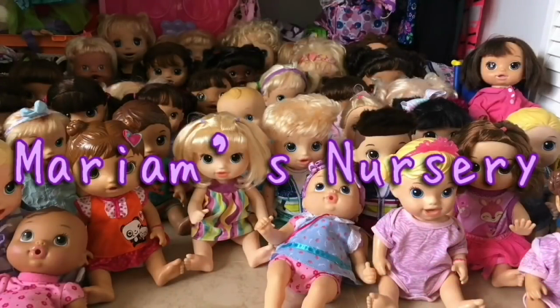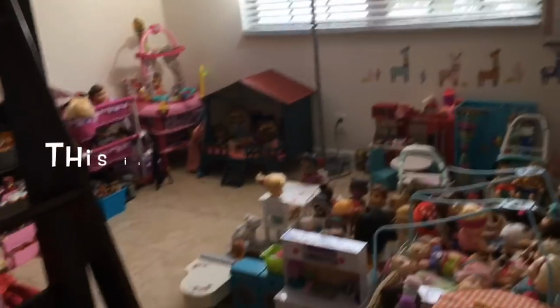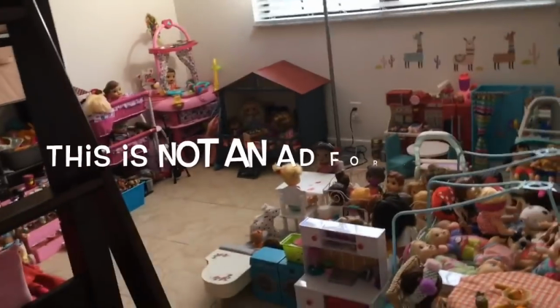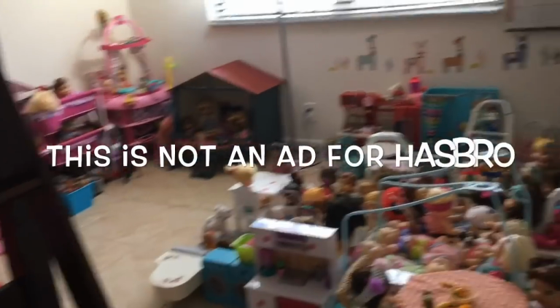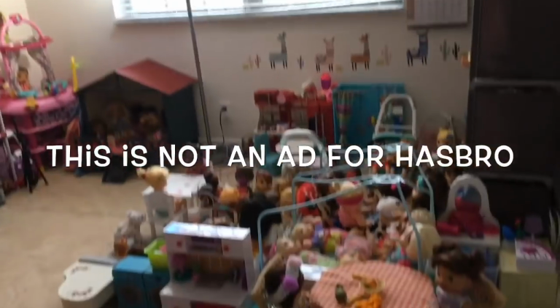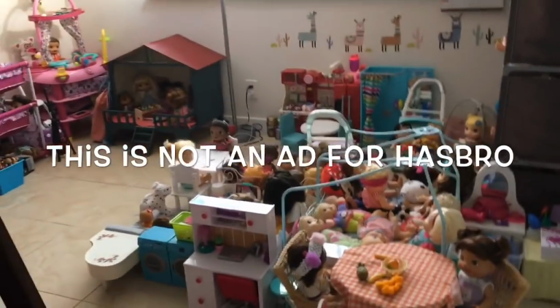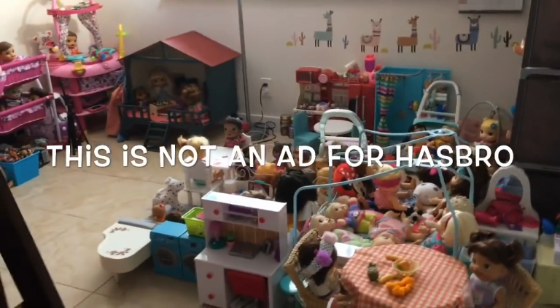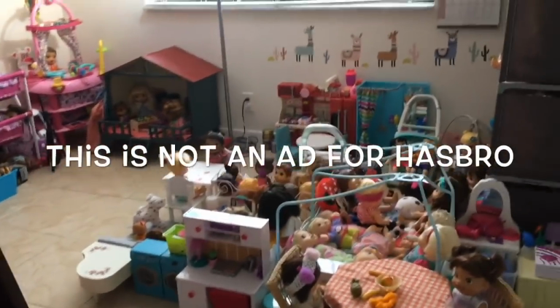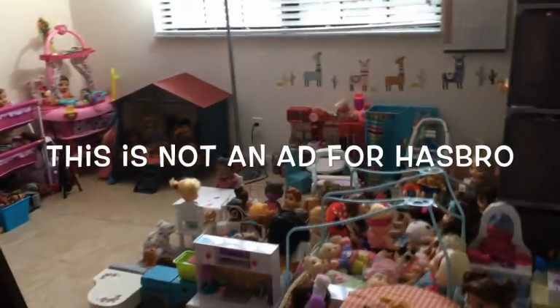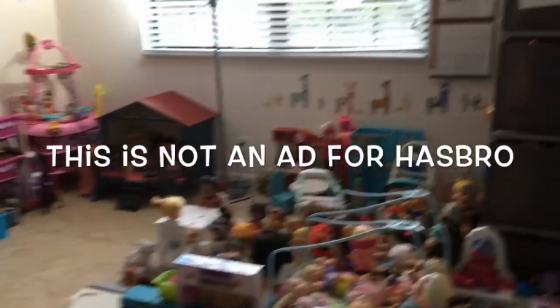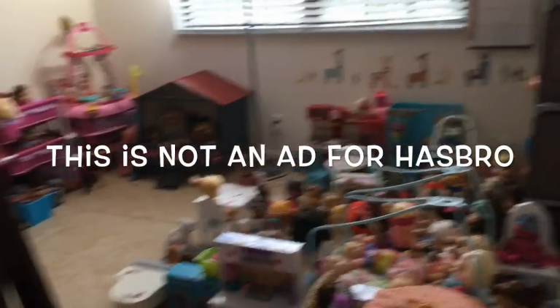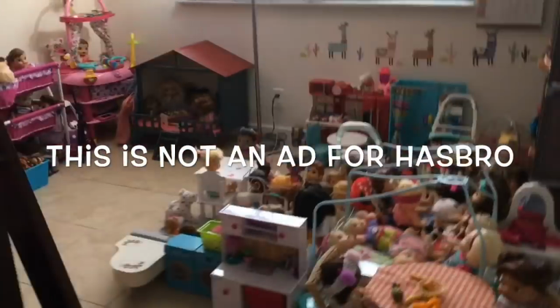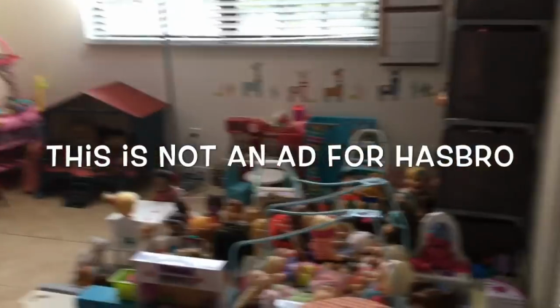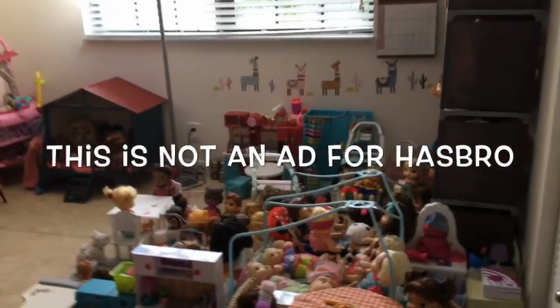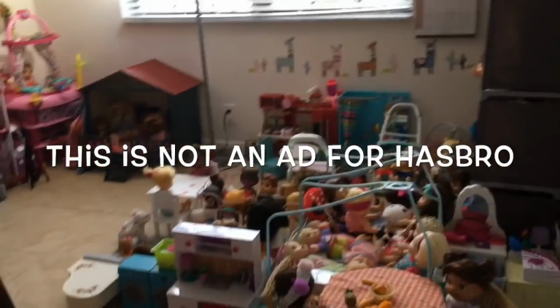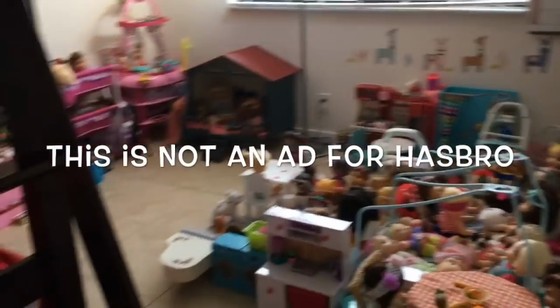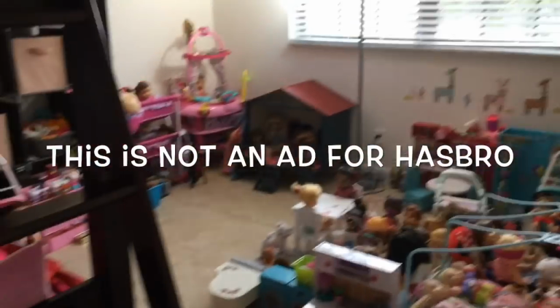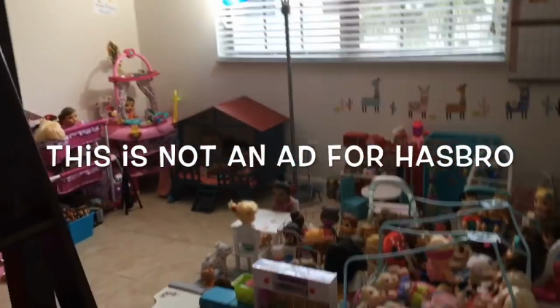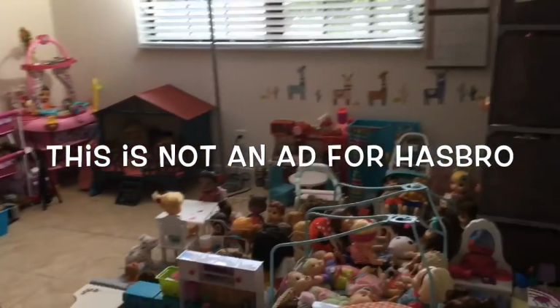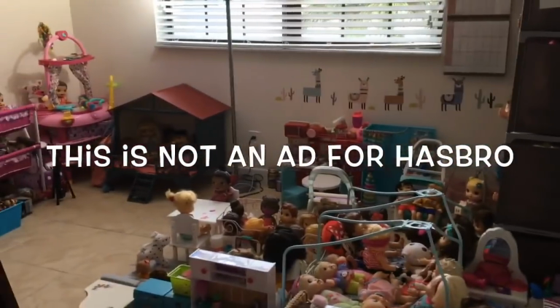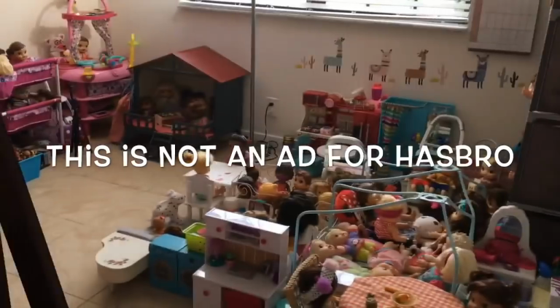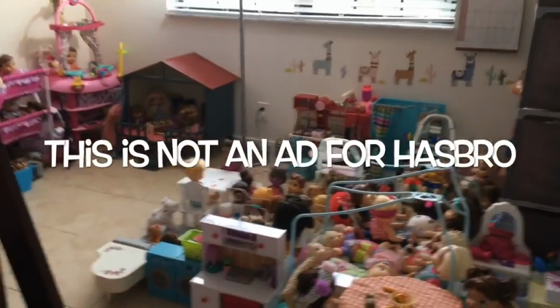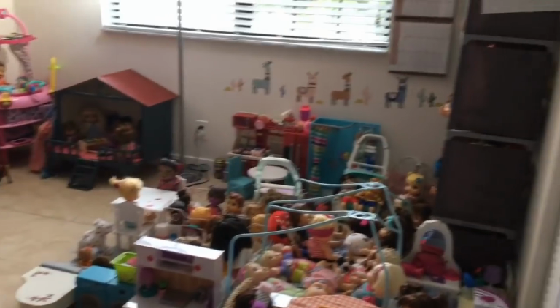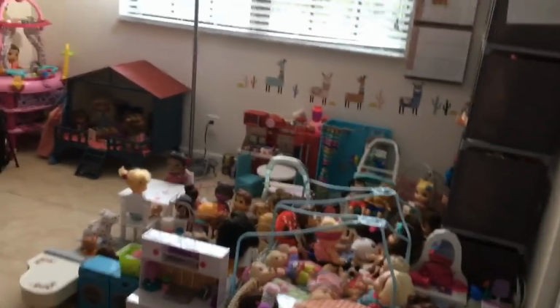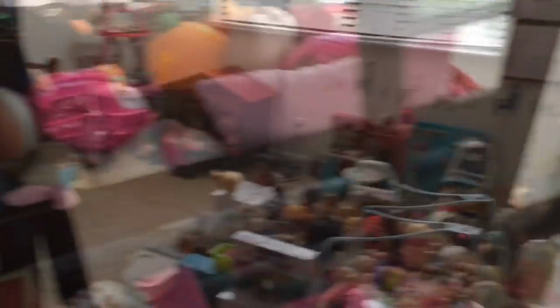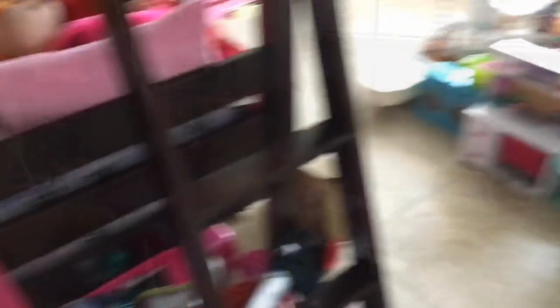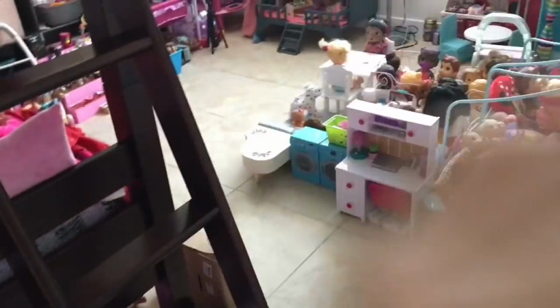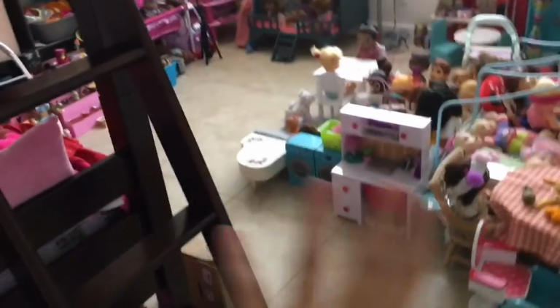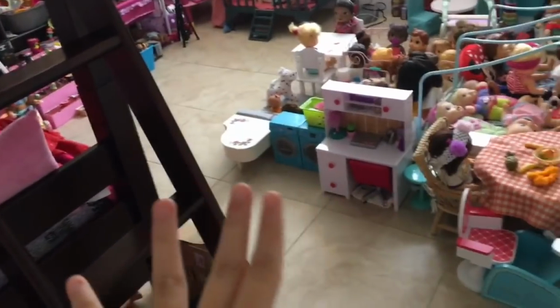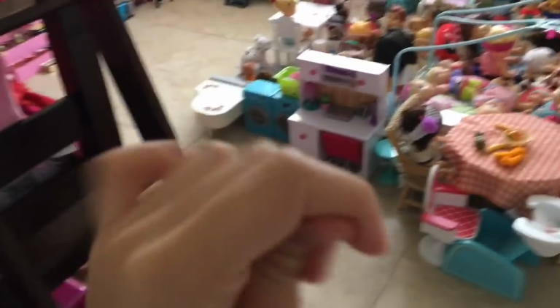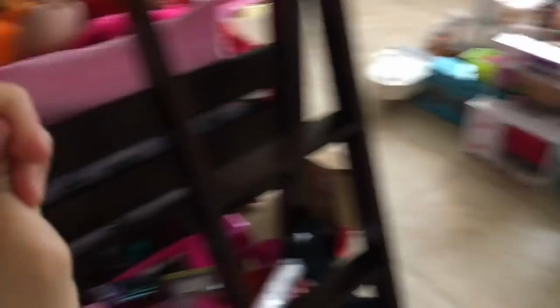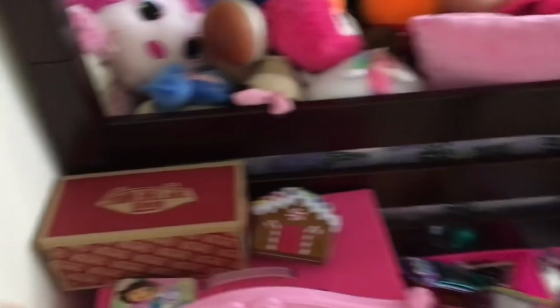Hey guys, so today I'm going to be doing a nursery tour. I know I've done a lot of these before, but I really want to do another one. I took down all the Halloween decorations, so let's get started.